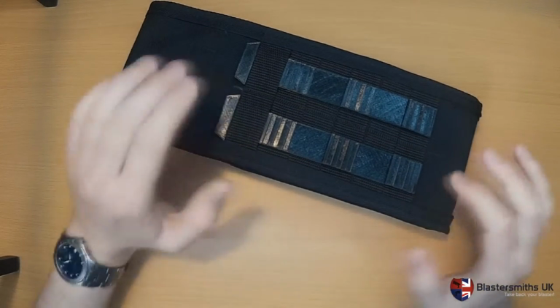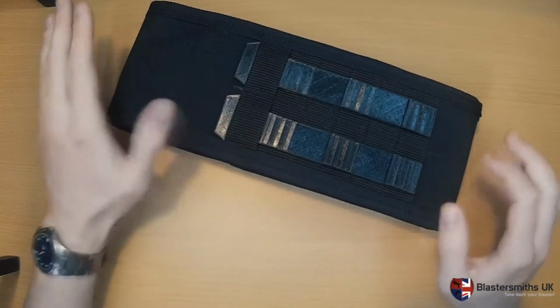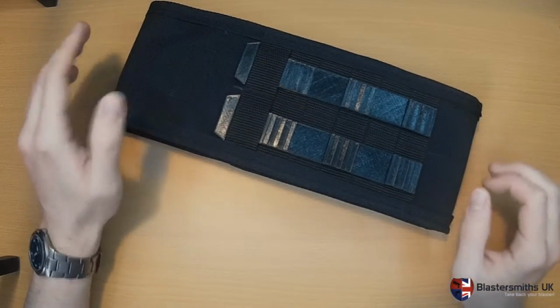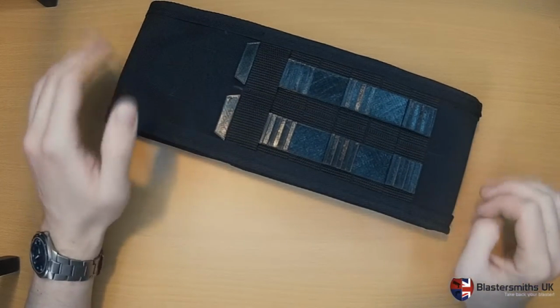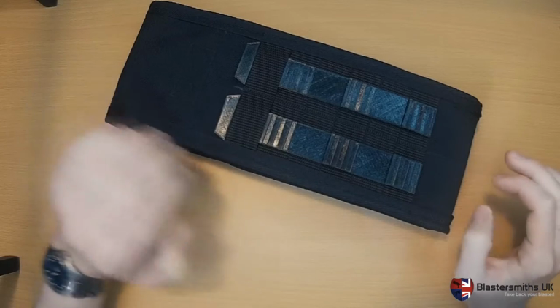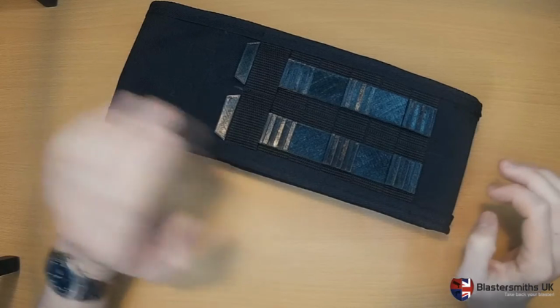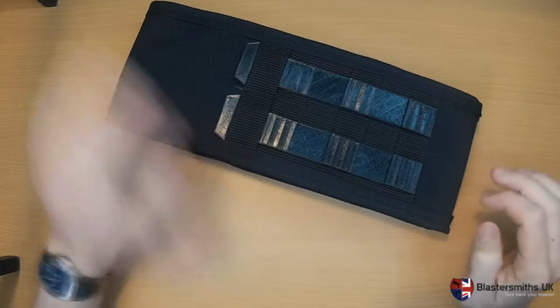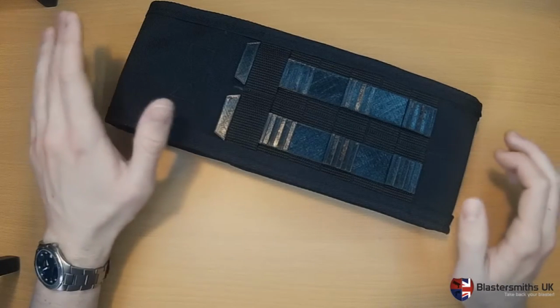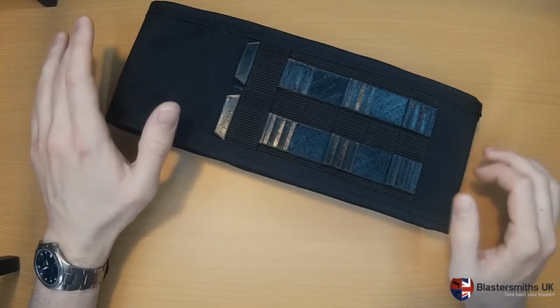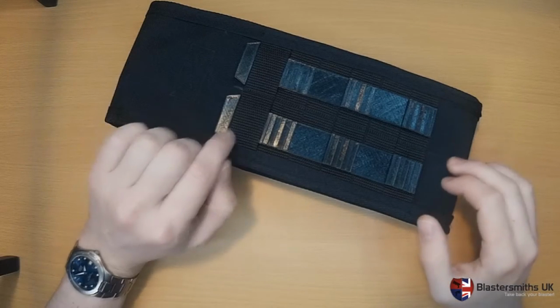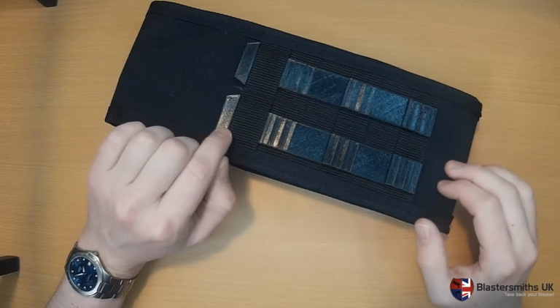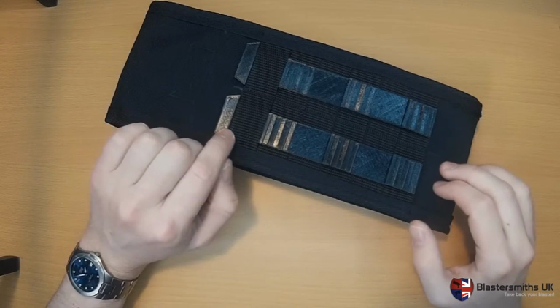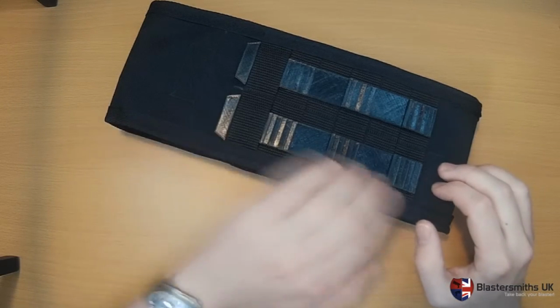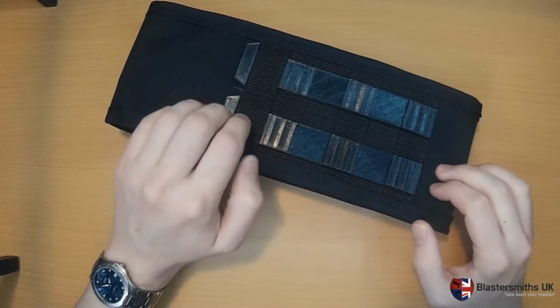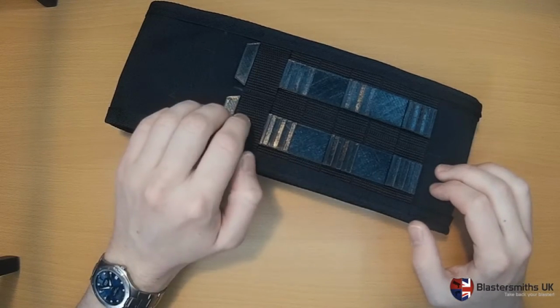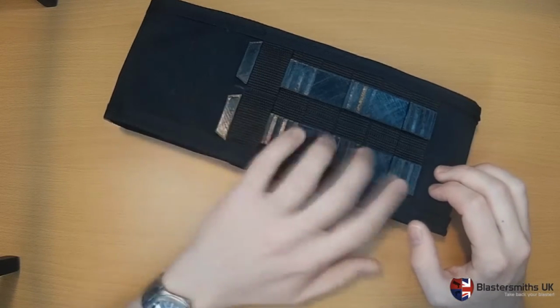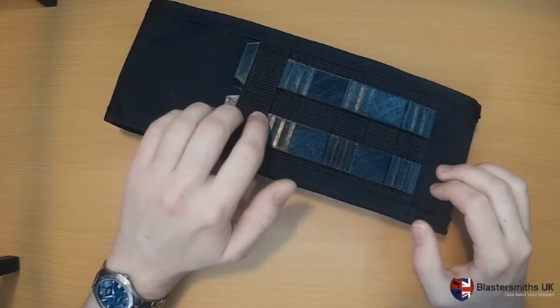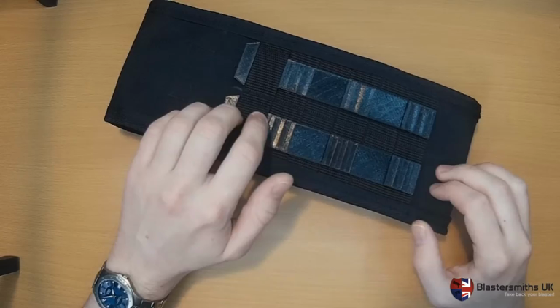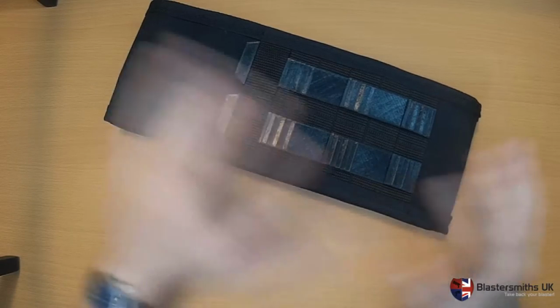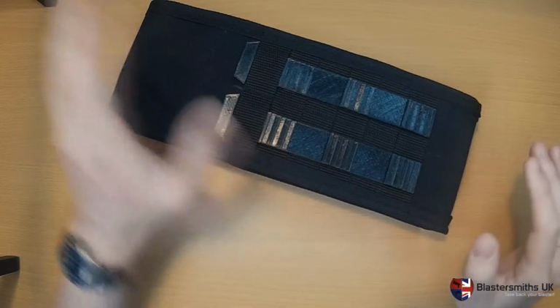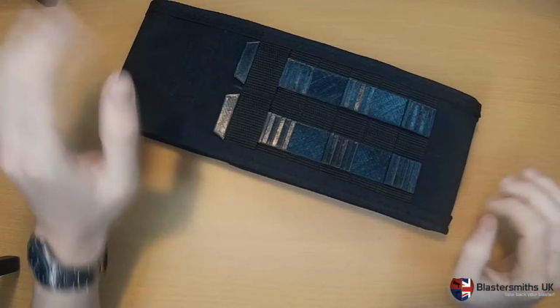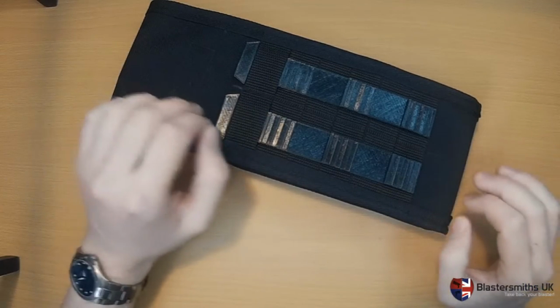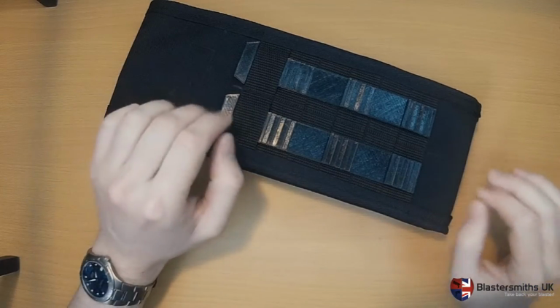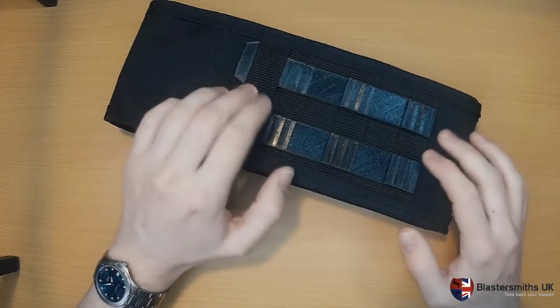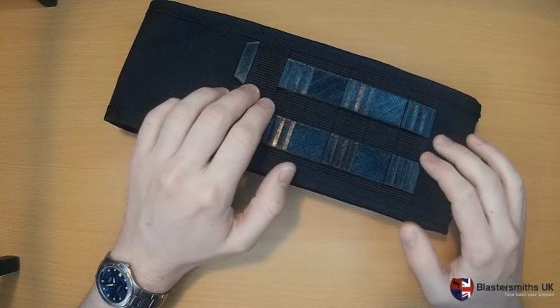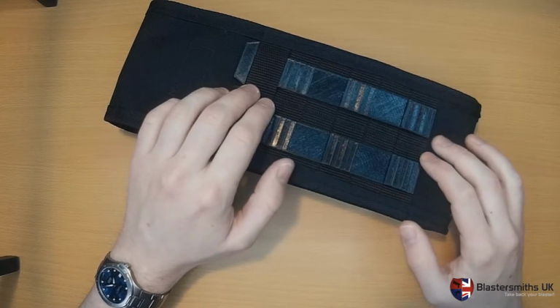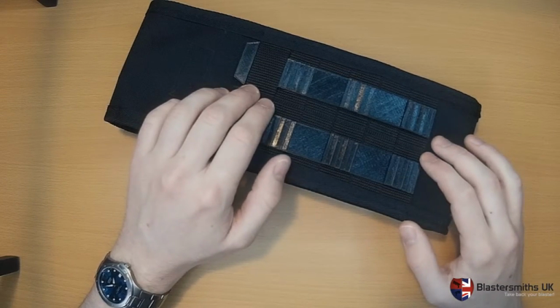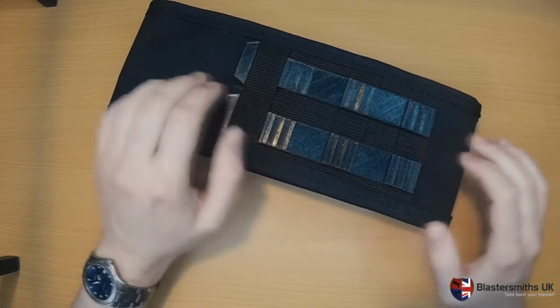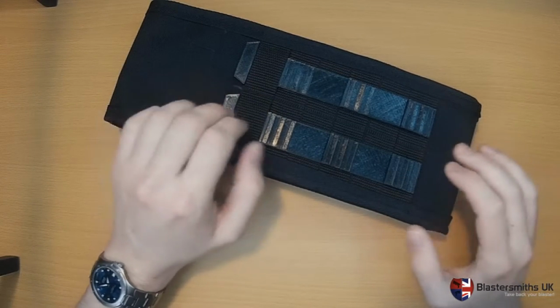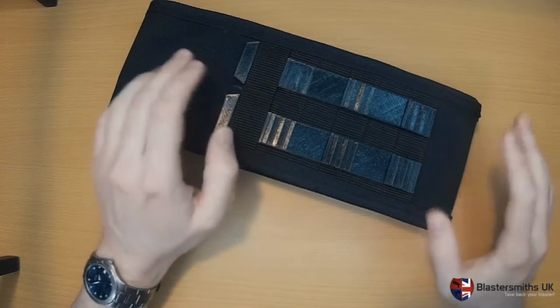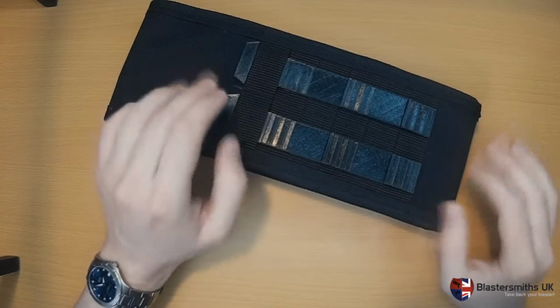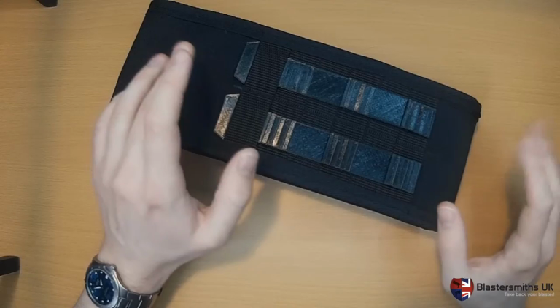There will be a belt-mounted version that is different to this. But this will allow you to either use our MAPS, which you are free to print from the website, or a military-grade Malice clip or similar.